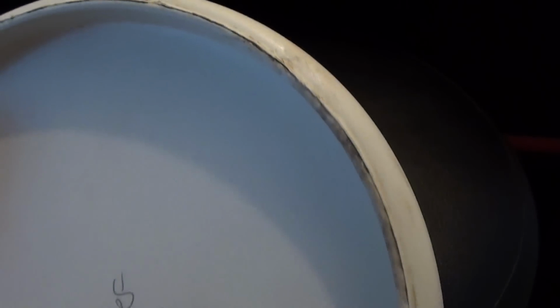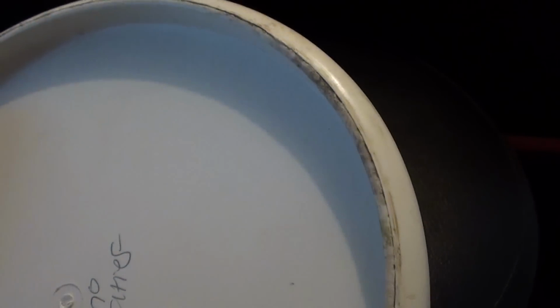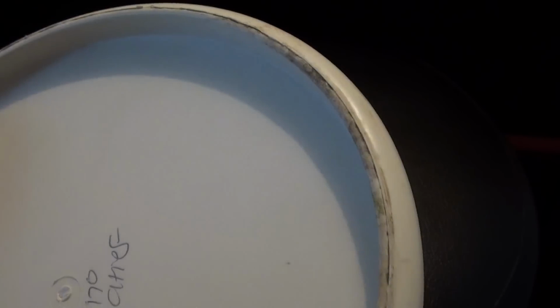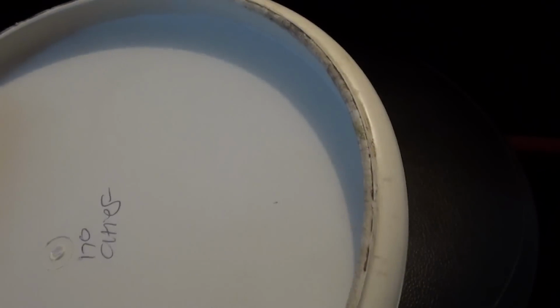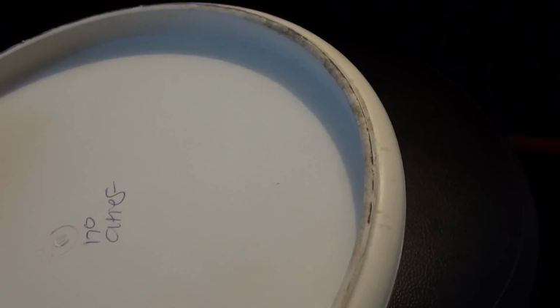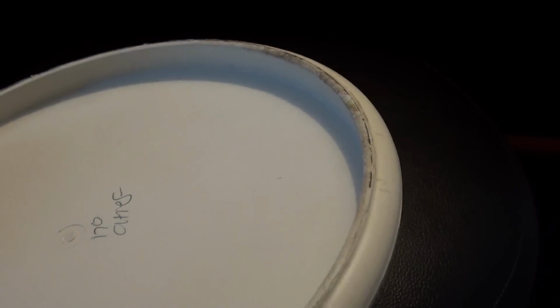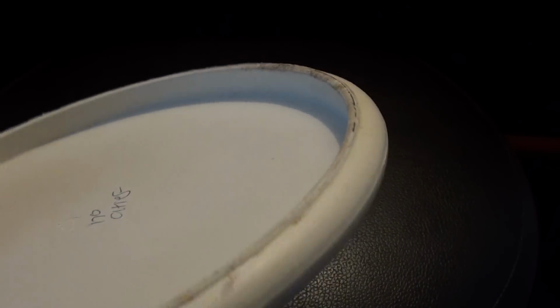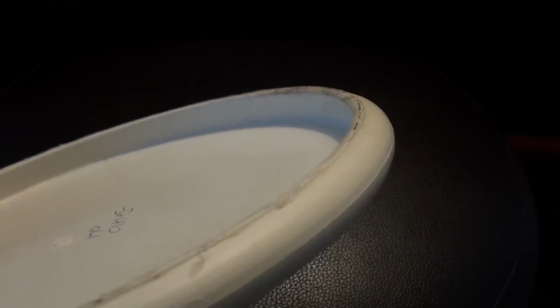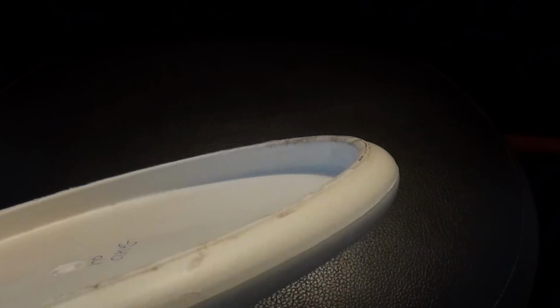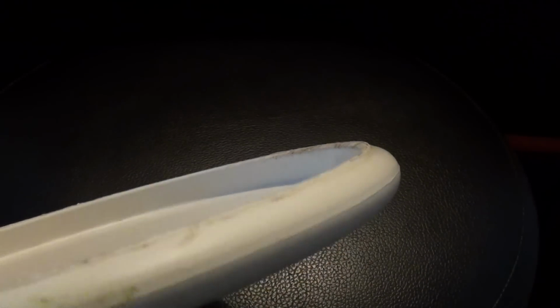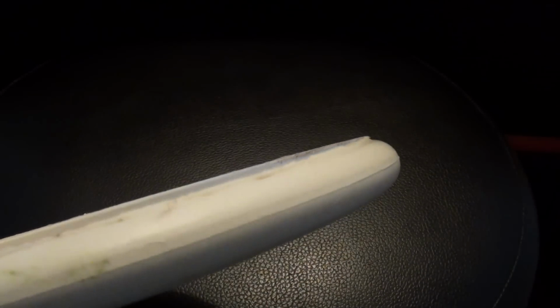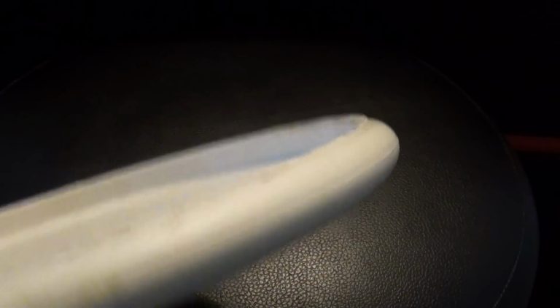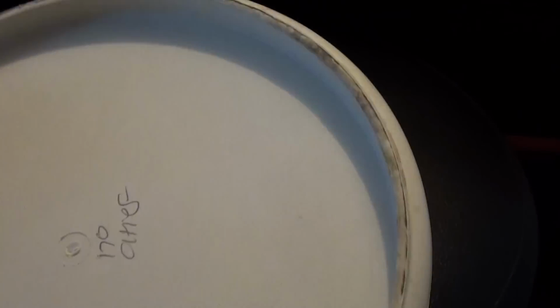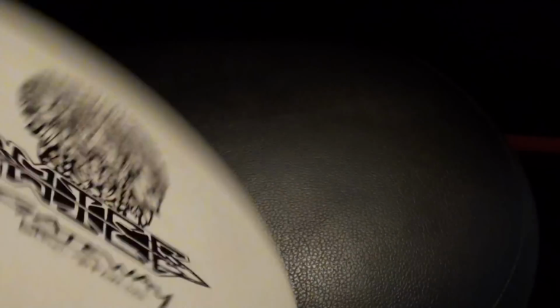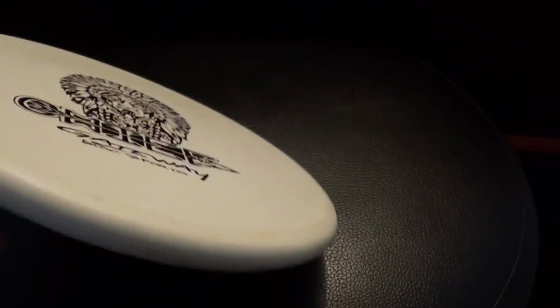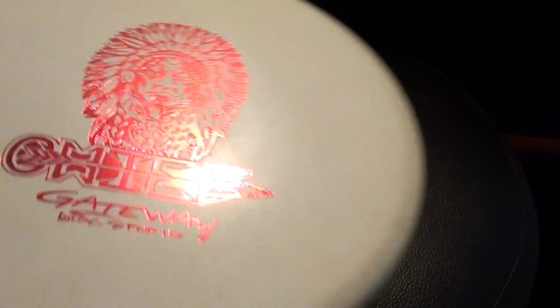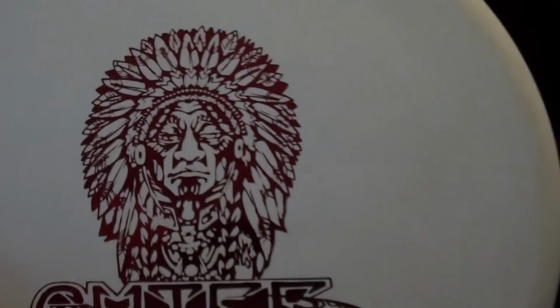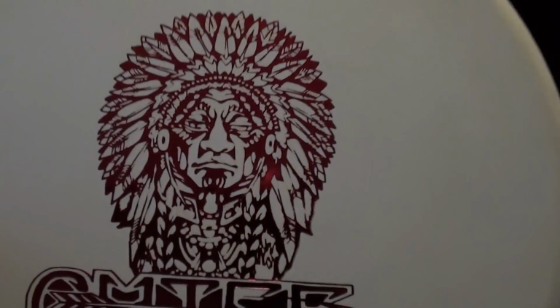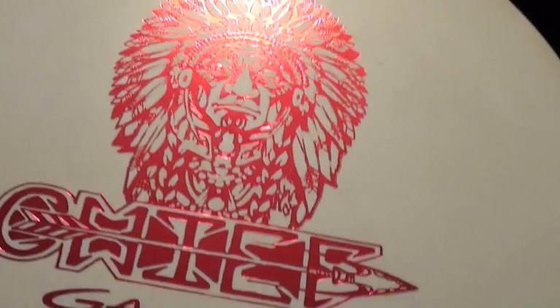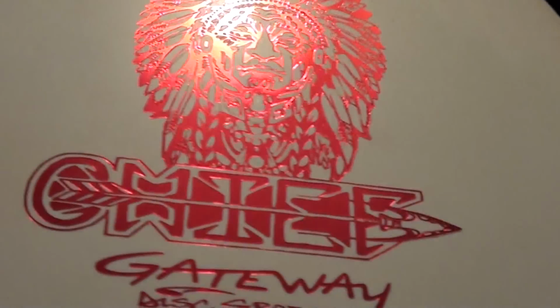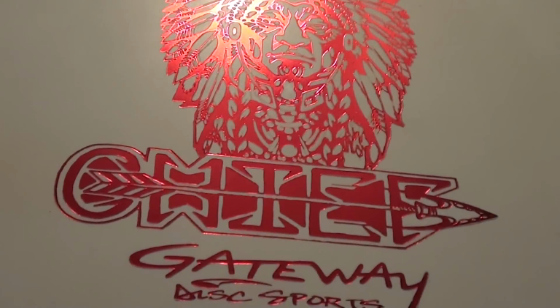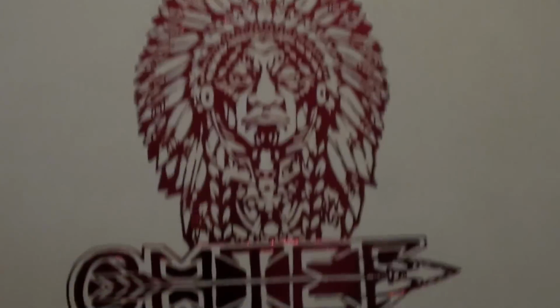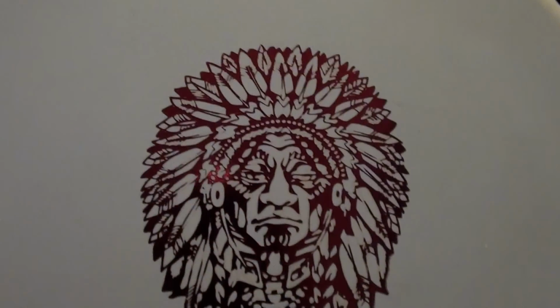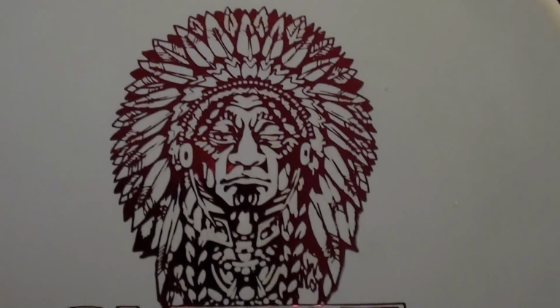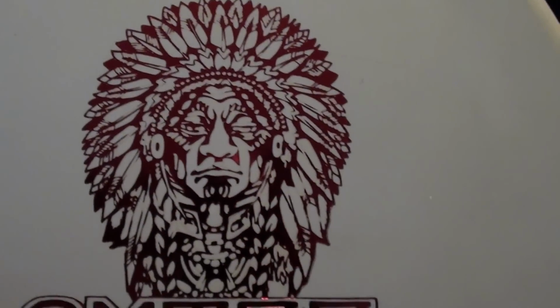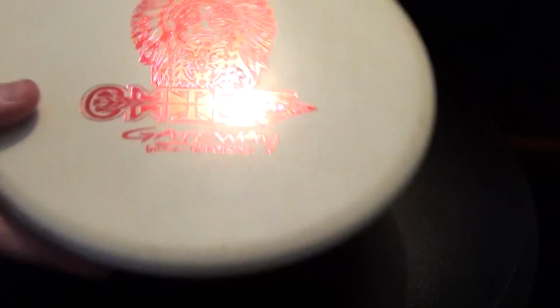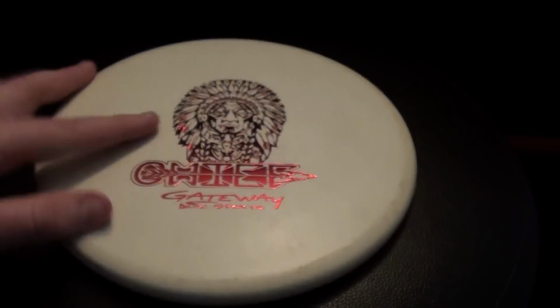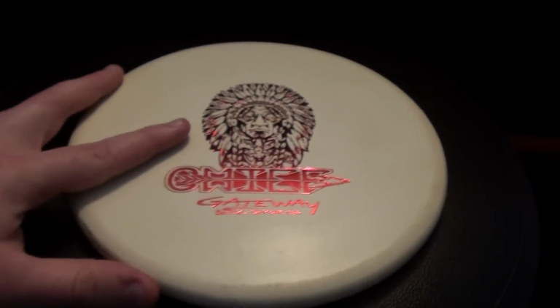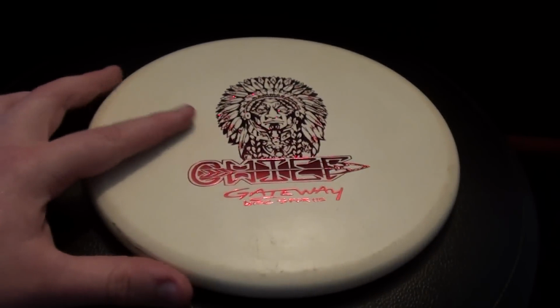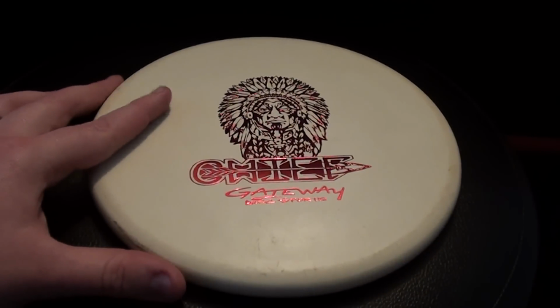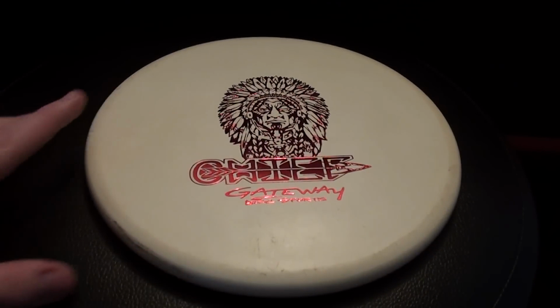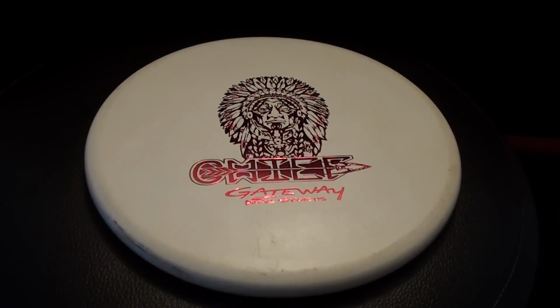You can see some of the mud and stuff stuck in some of that flashing on this disc. It's been a really wet year here in Portland and the fields that I test on are just pretty mucky and swampy out there. So yeah, there's a look at it. Let's talk about the flight of this disc.